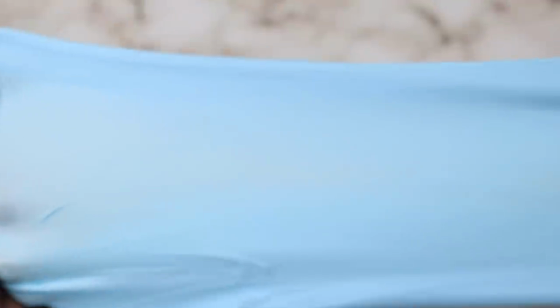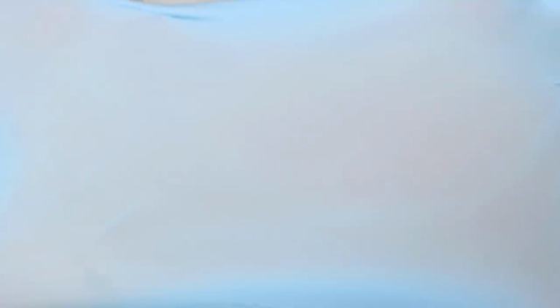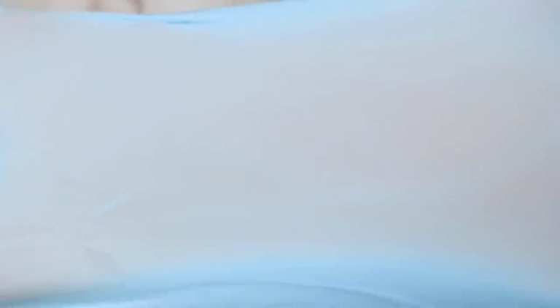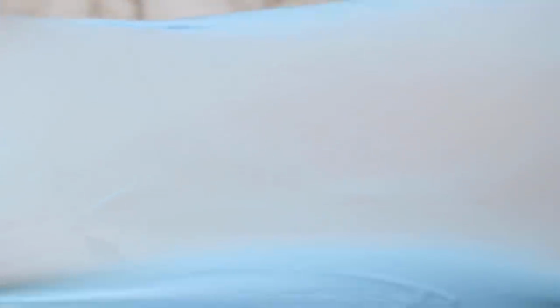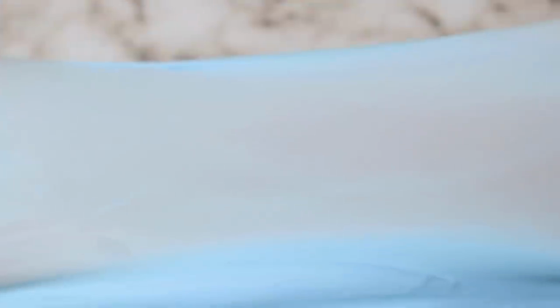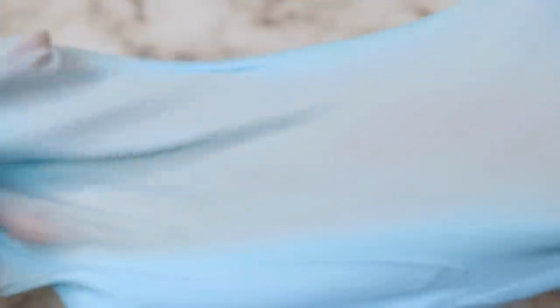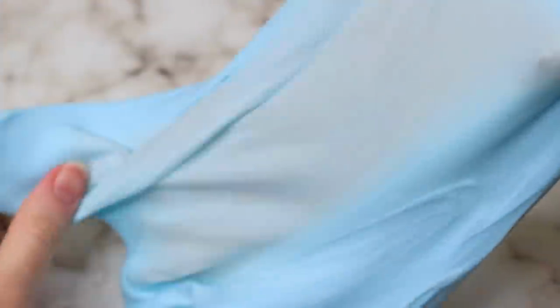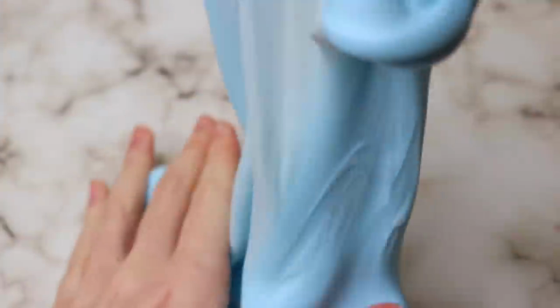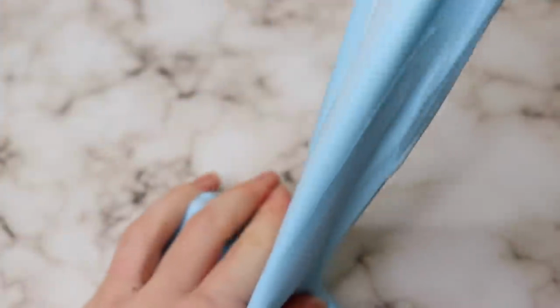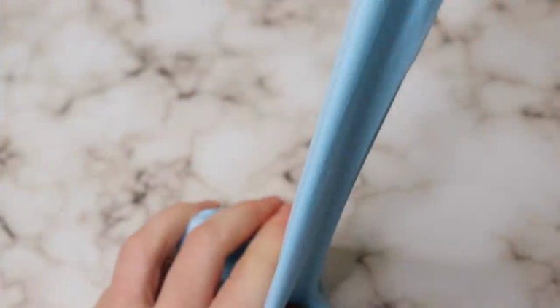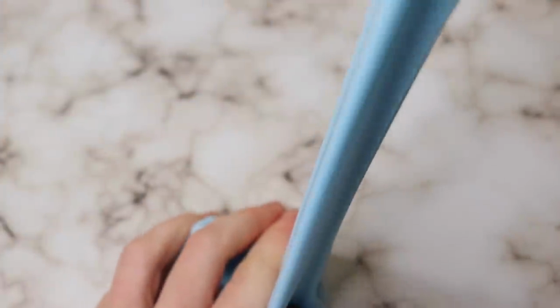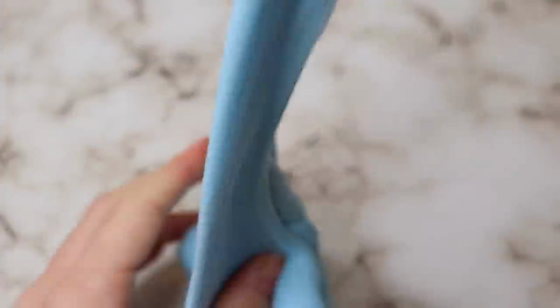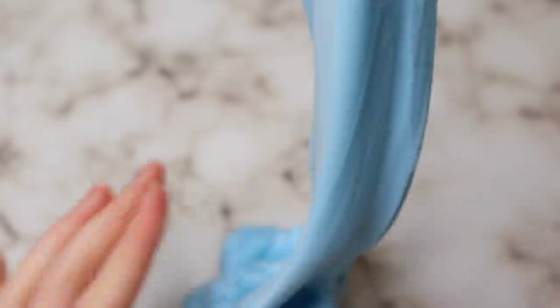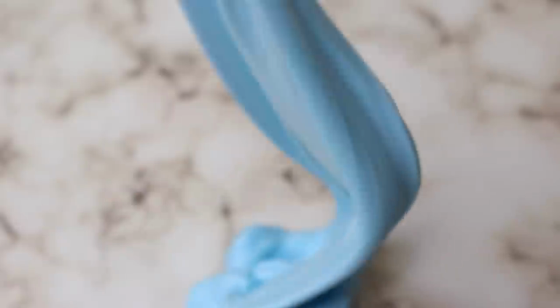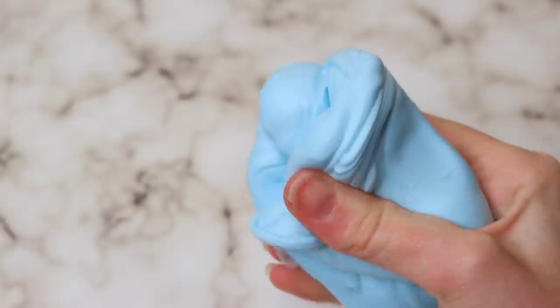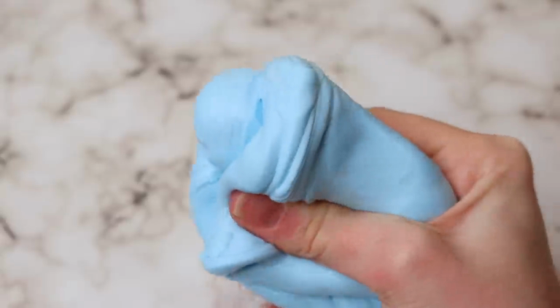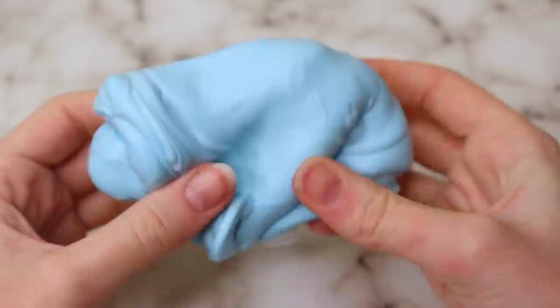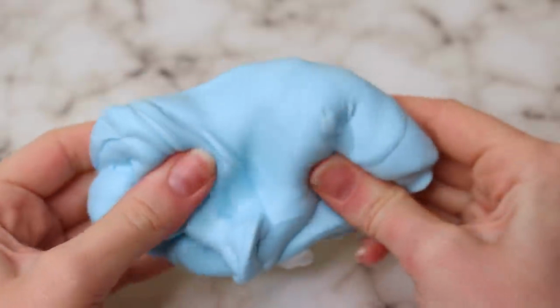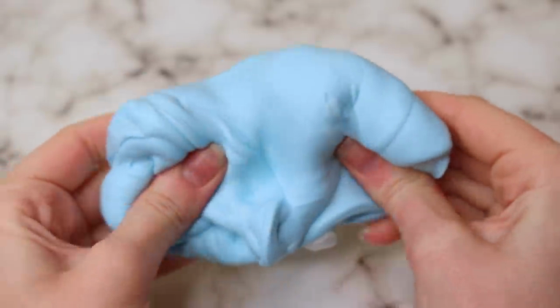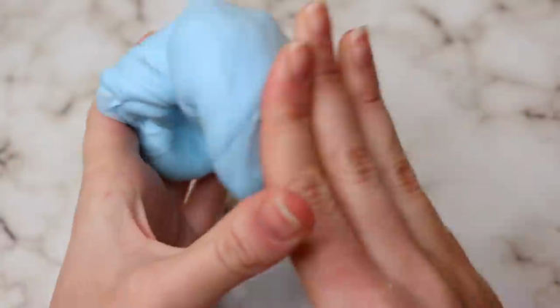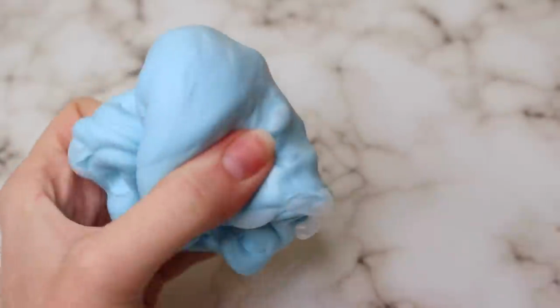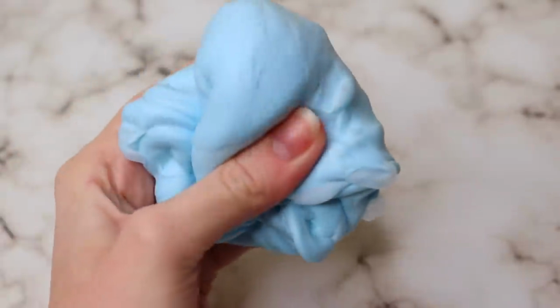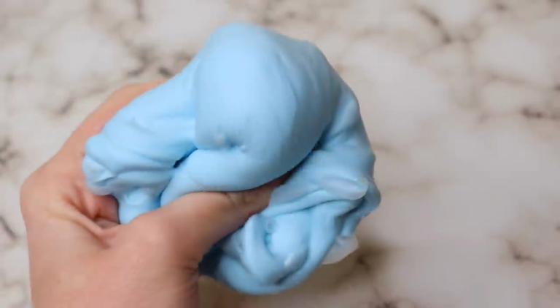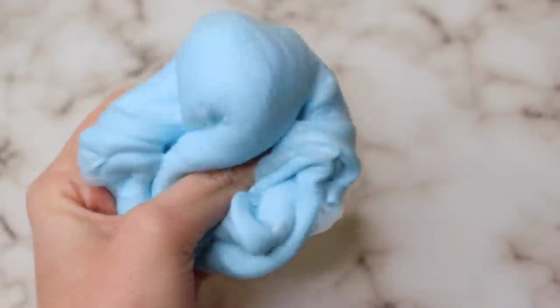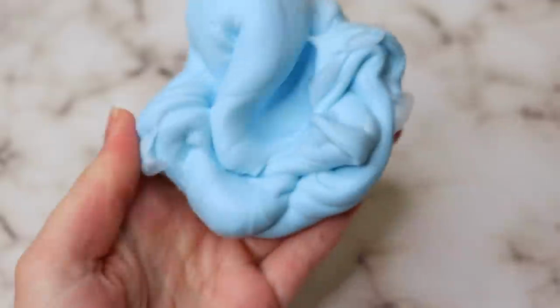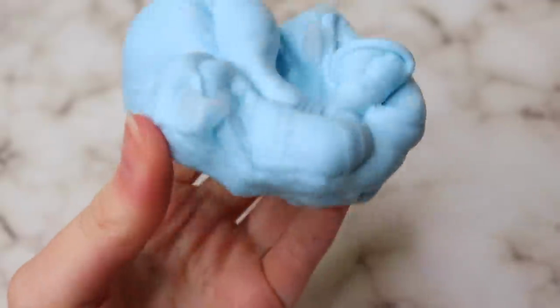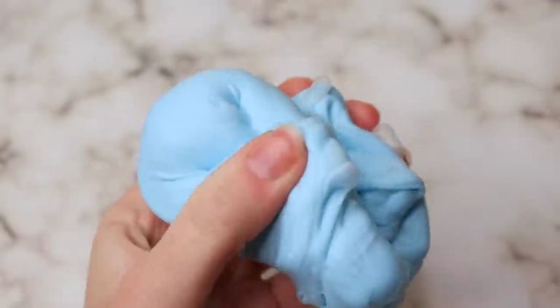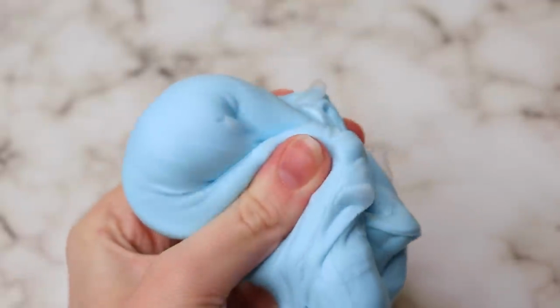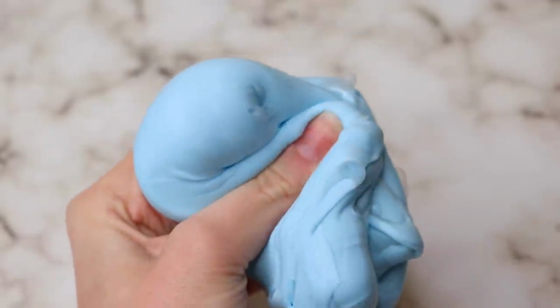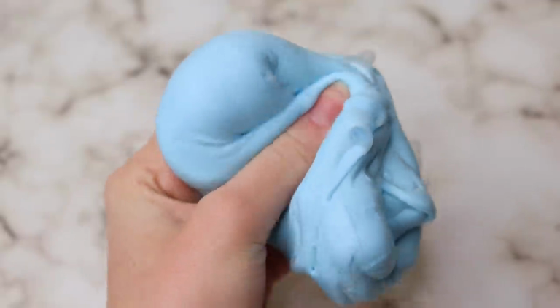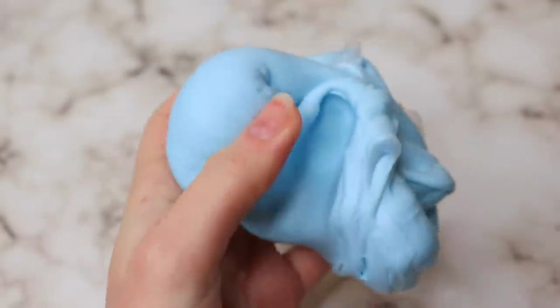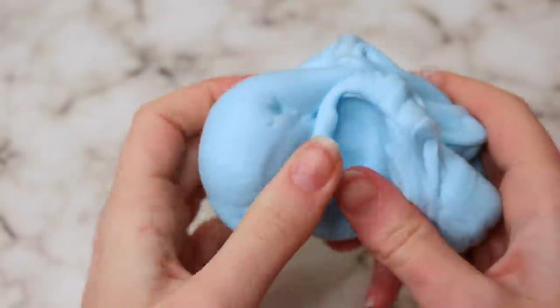It's stretchy kind of, but very stiff — you have to have muscles to stretch this thing. It doesn't drizzle or anything like that. It's almost like clay, but extra hard clay if that makes sense.